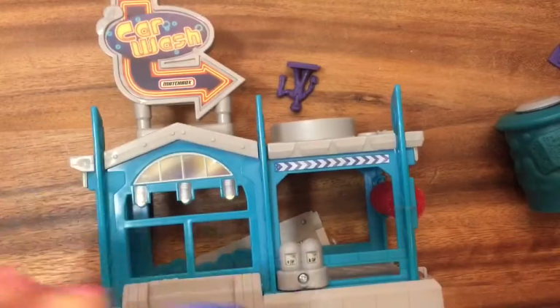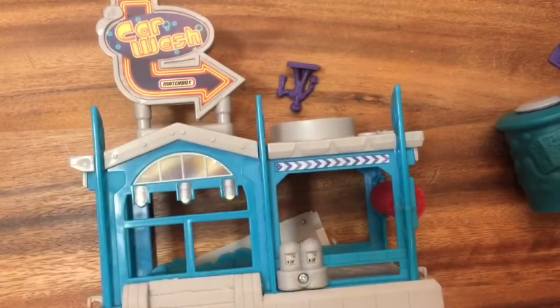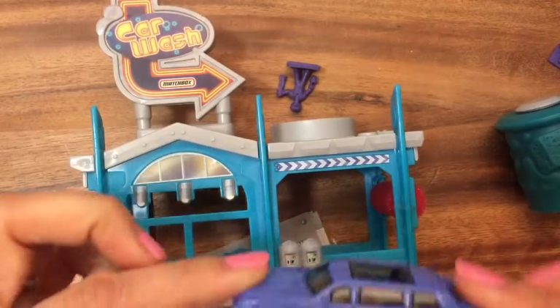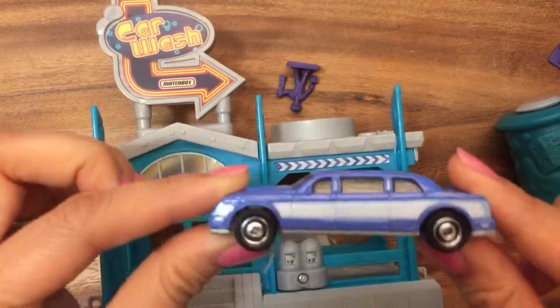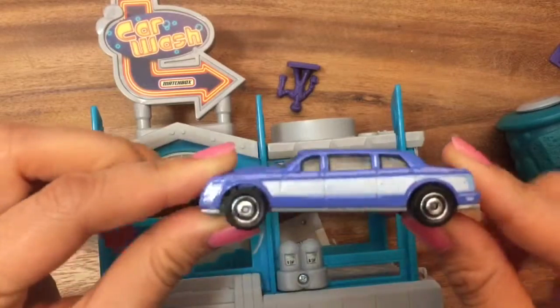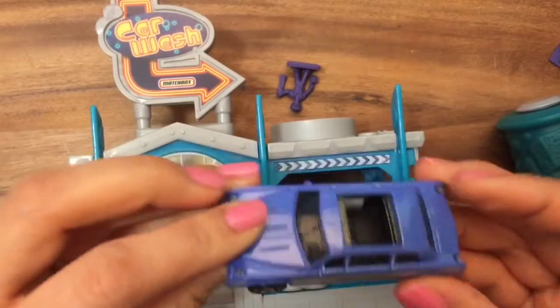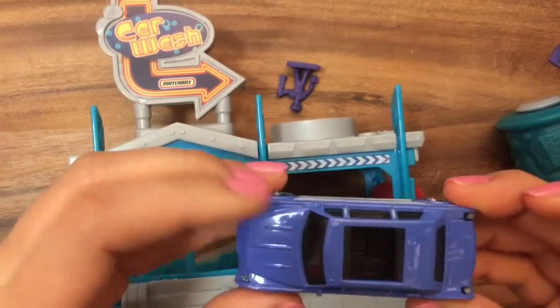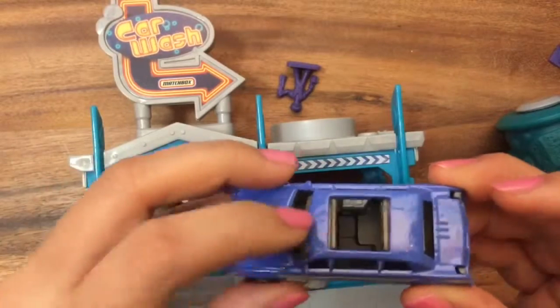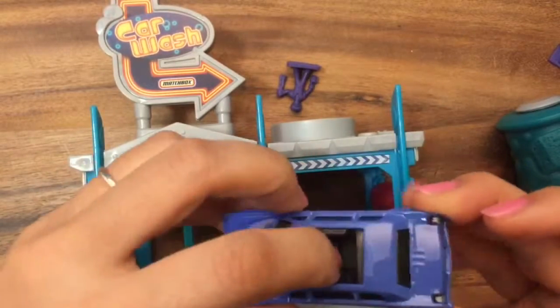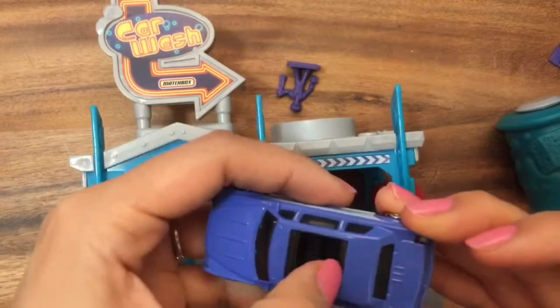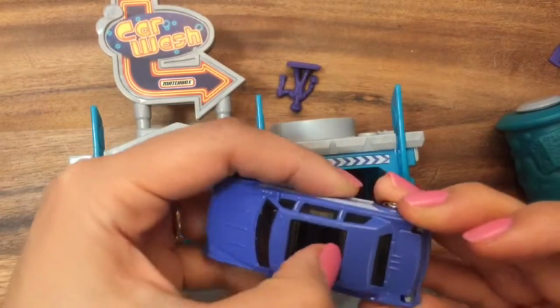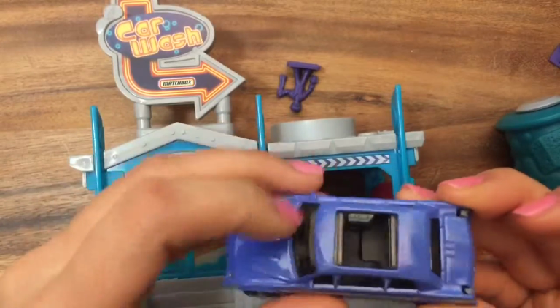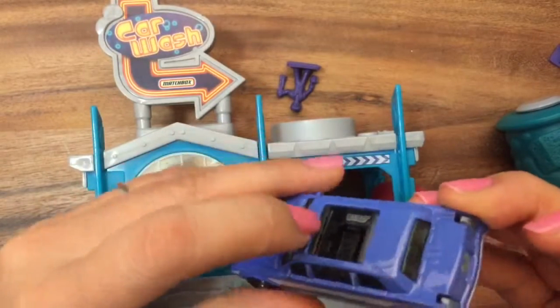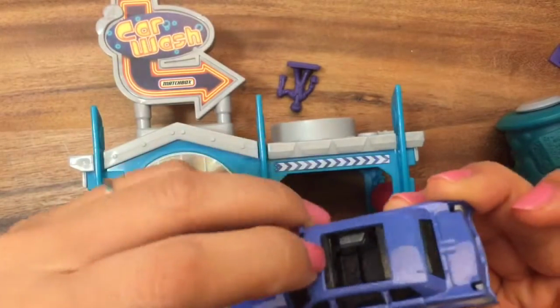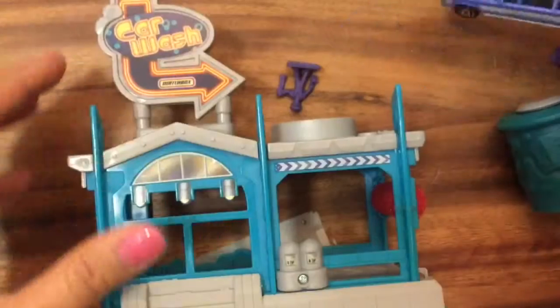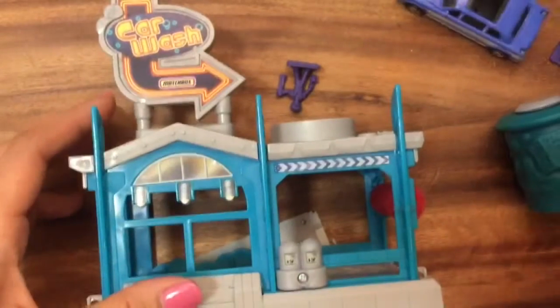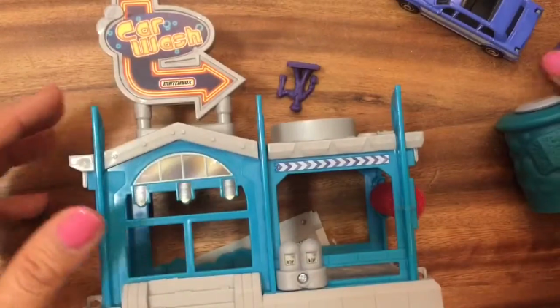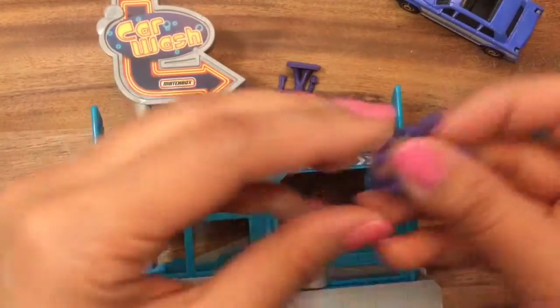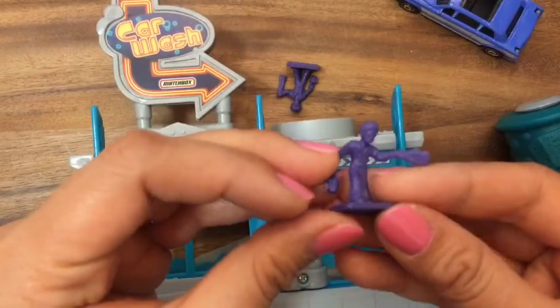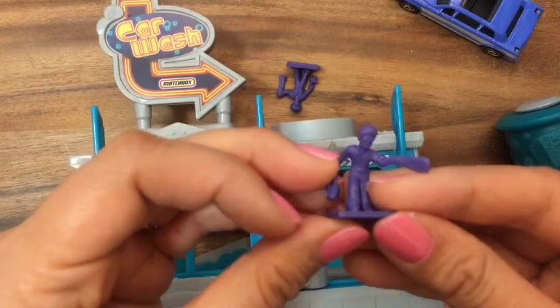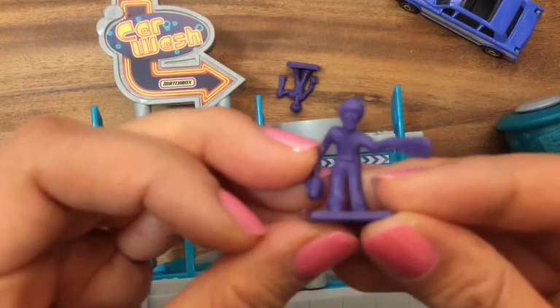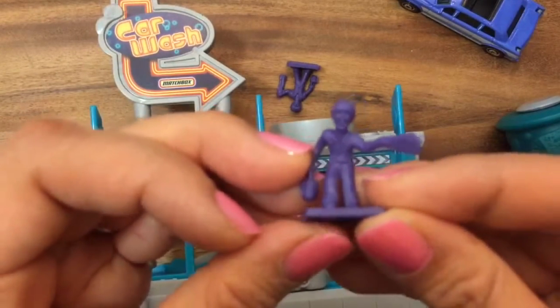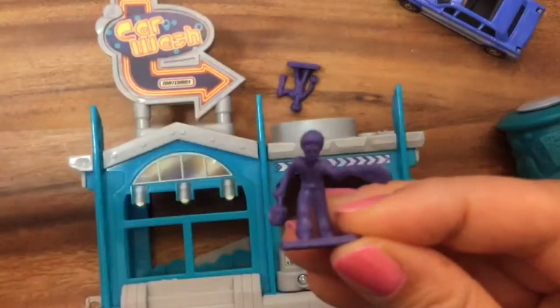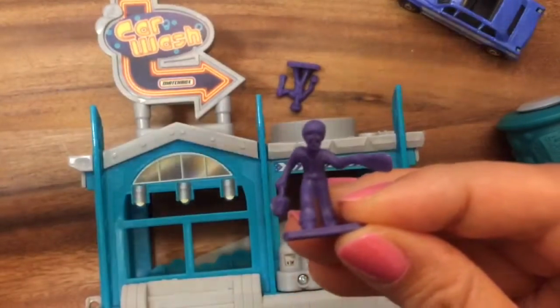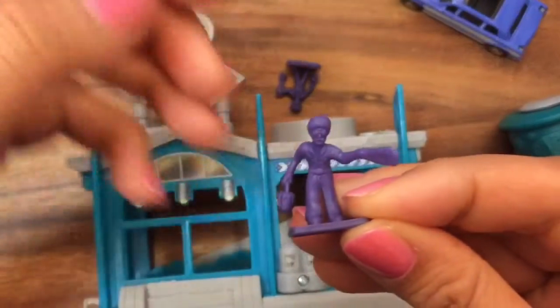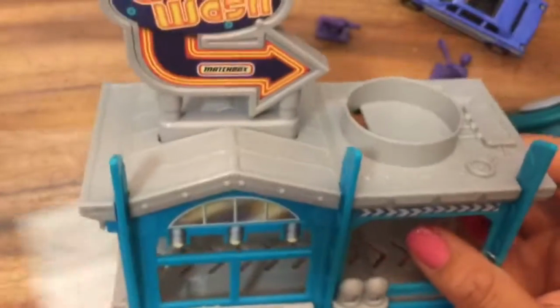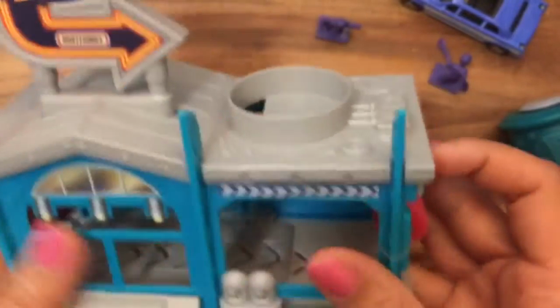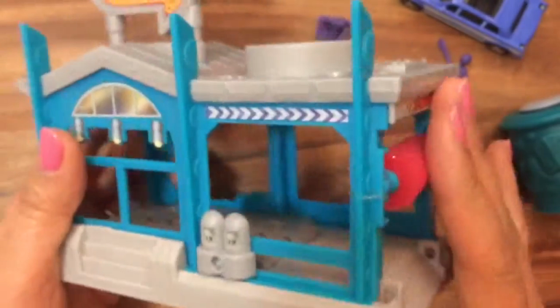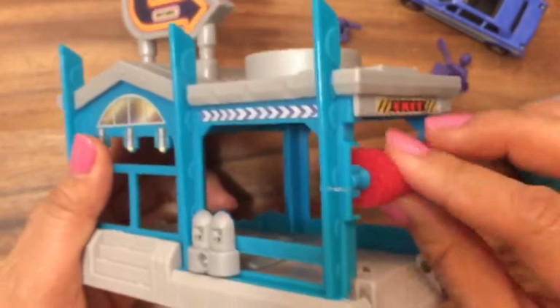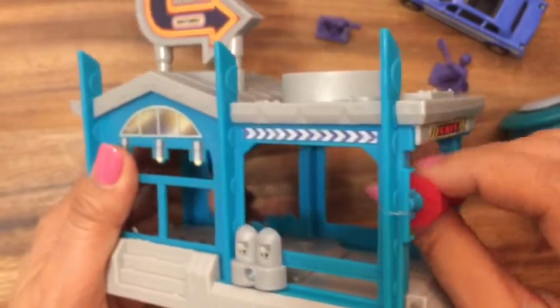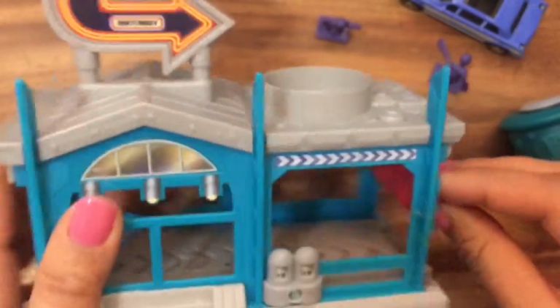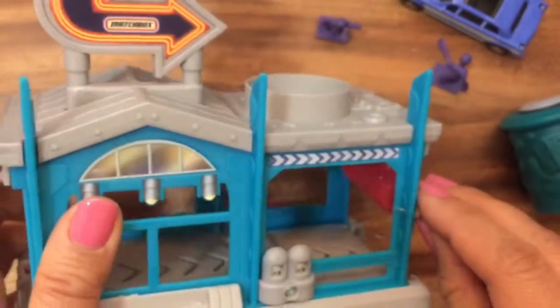I opened up the set and it comes with this really cool car. Look at this car — it has a sunroof on the top. And we have these men who are a little scary looking. Let's see what else we have. There's also this little sponge over here.